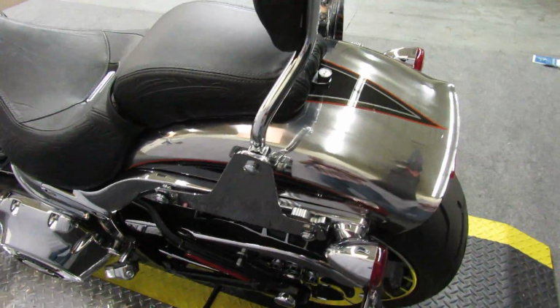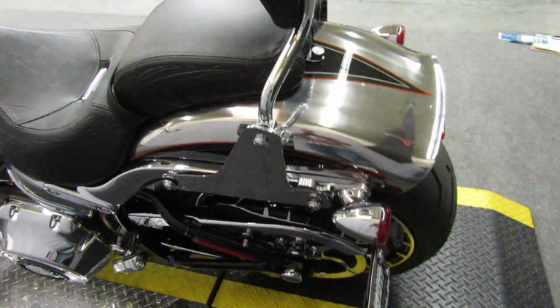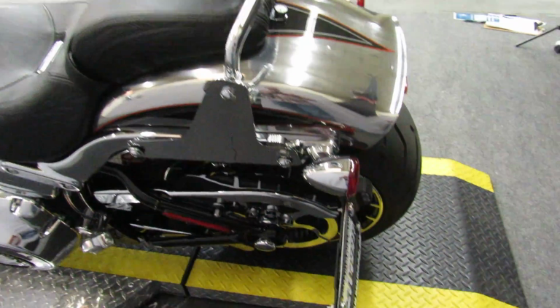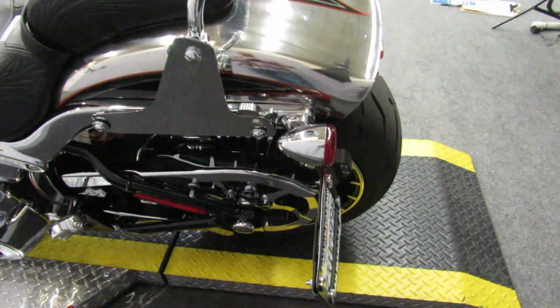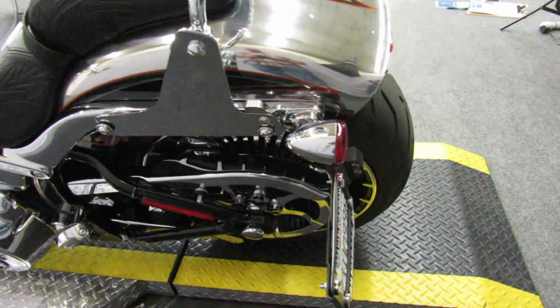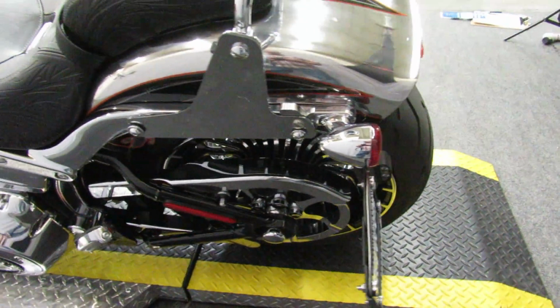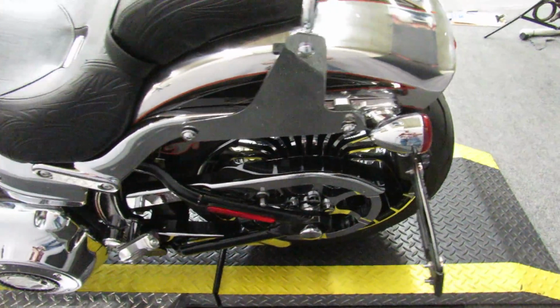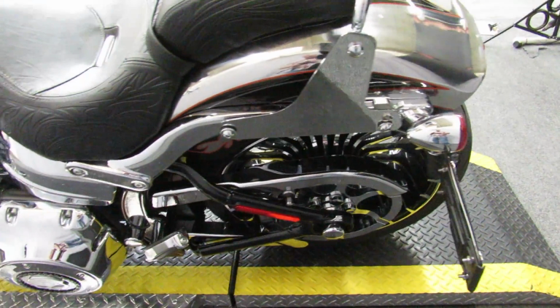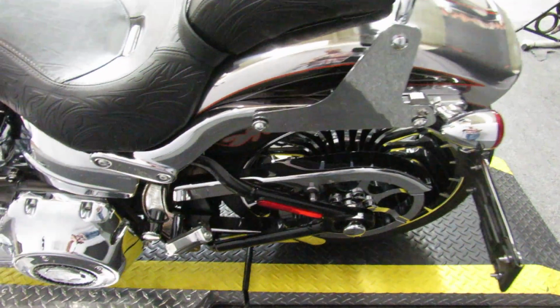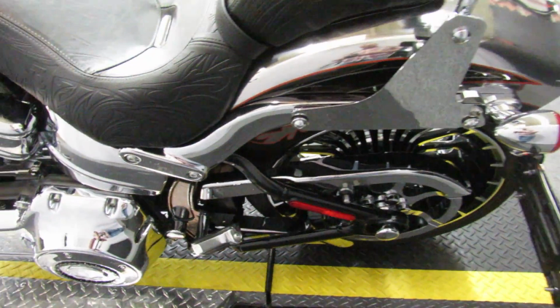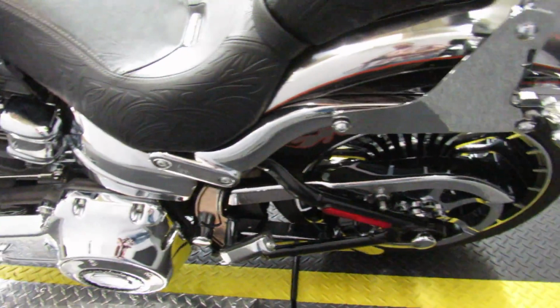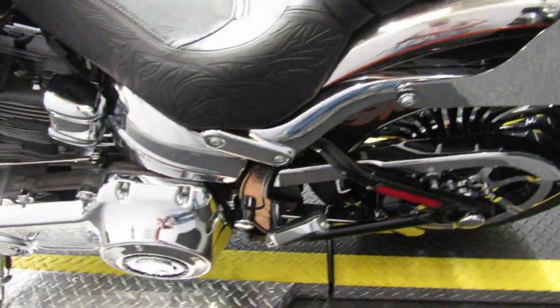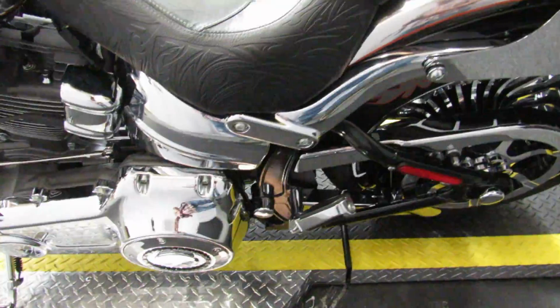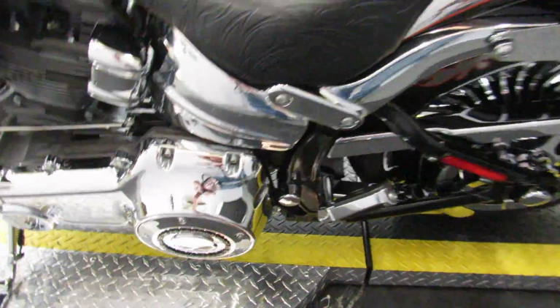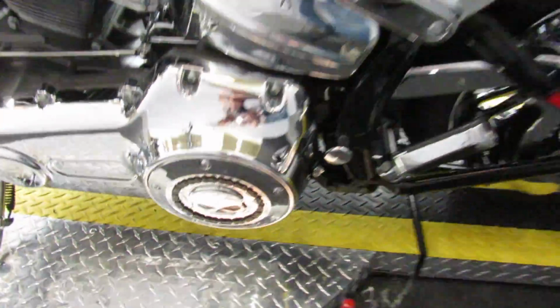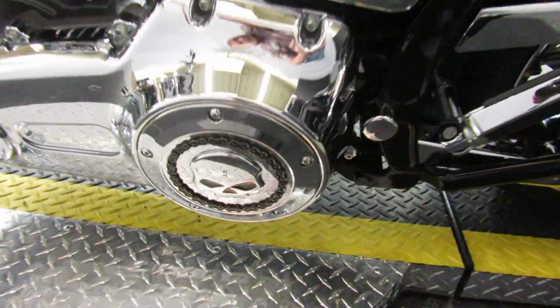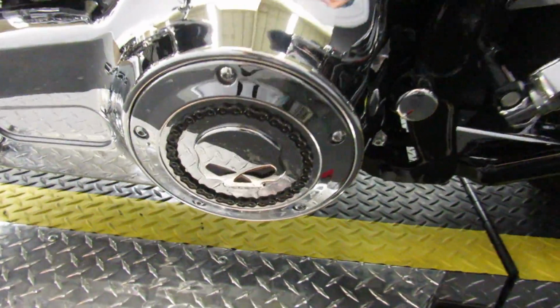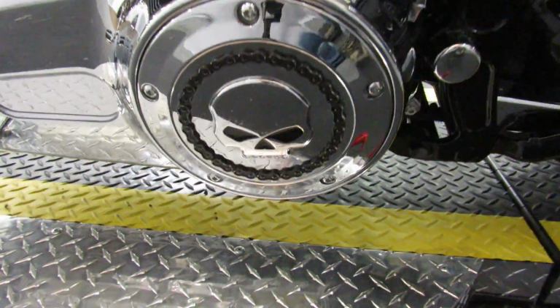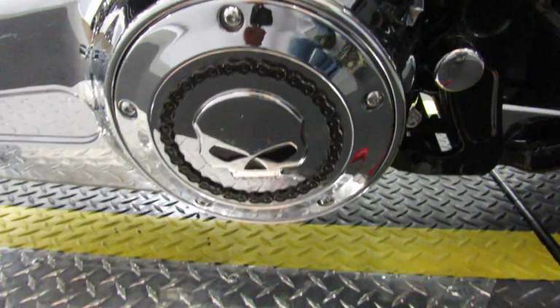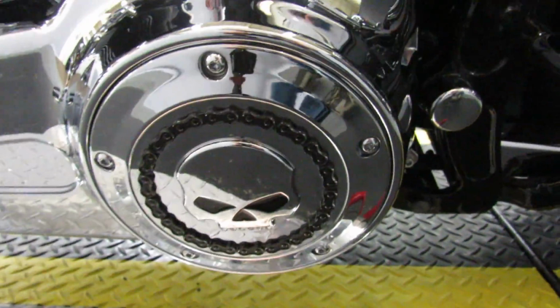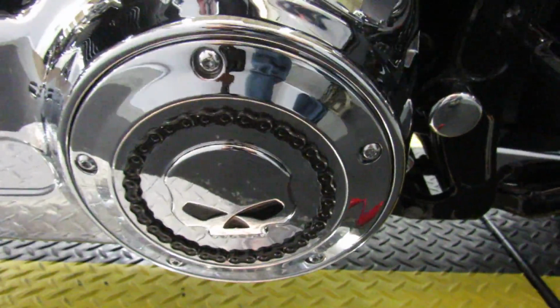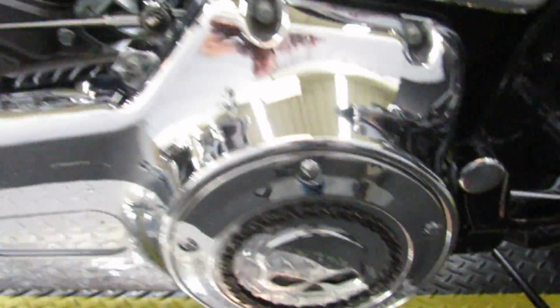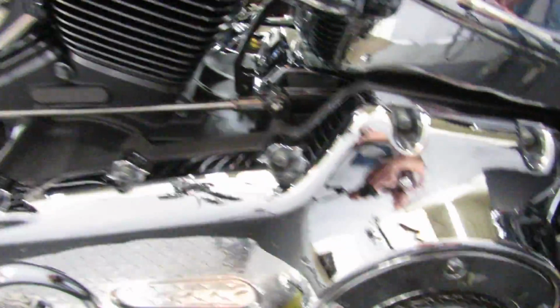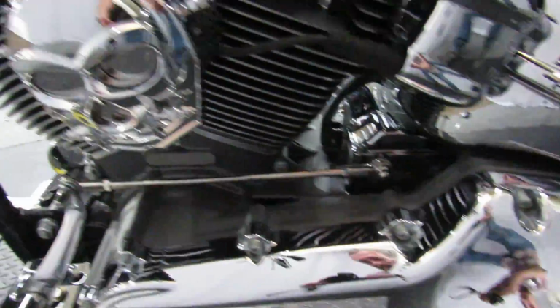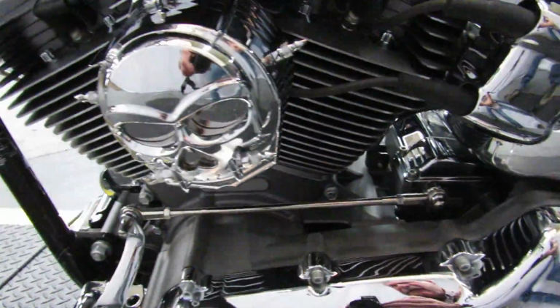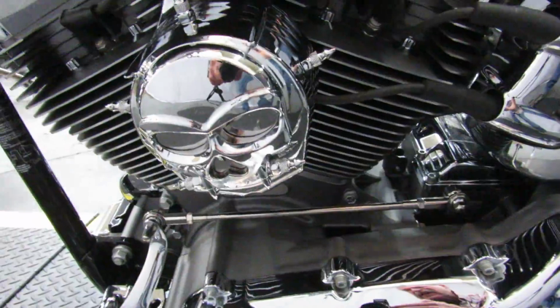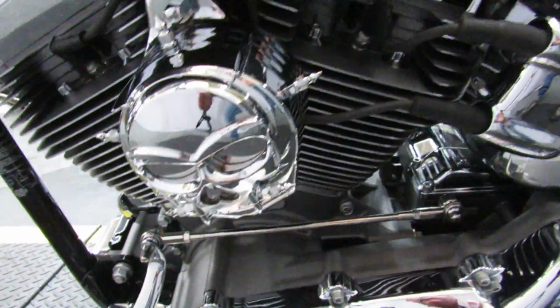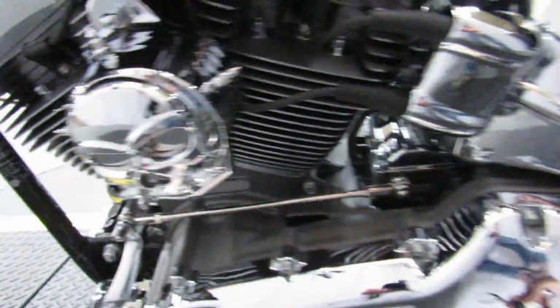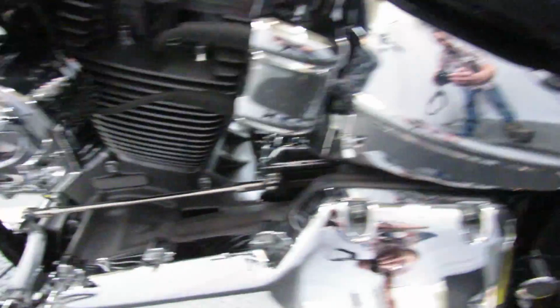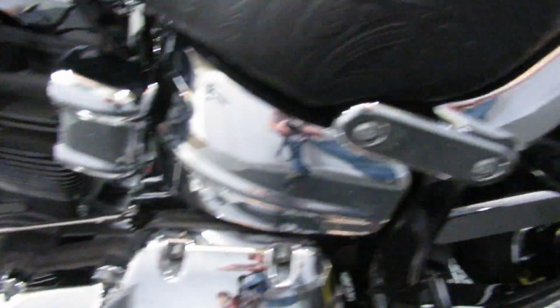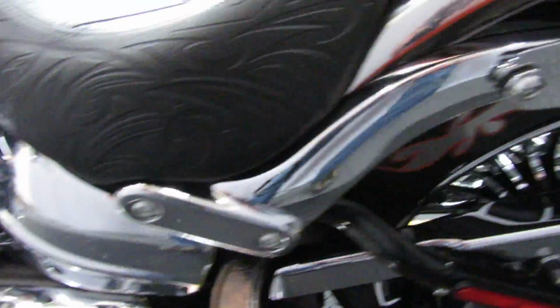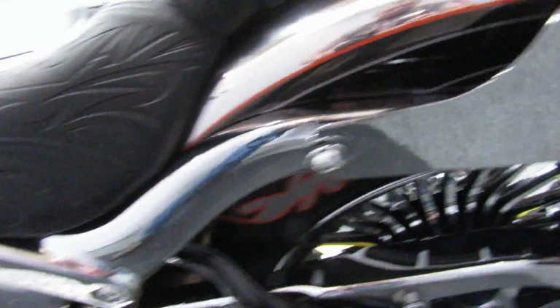The tank and the fenders aren't chrome, but they're so close it's difficult to tell the difference. The previous owner added some very tasteful accessories — nothing outlandish.